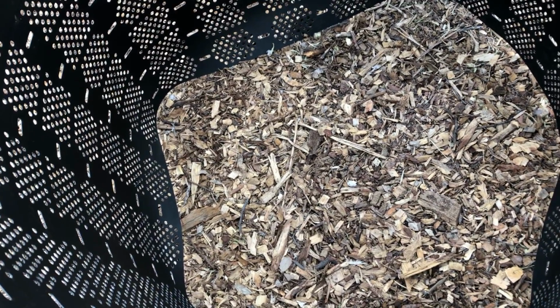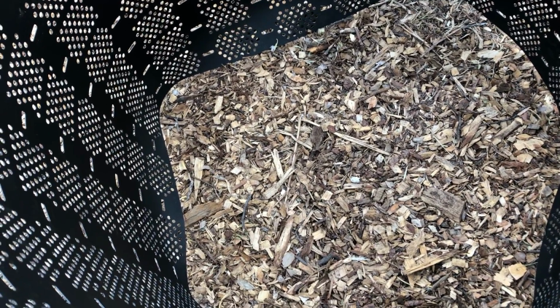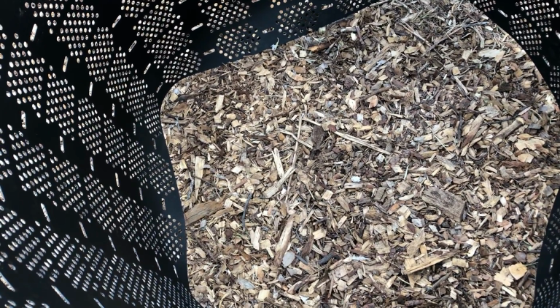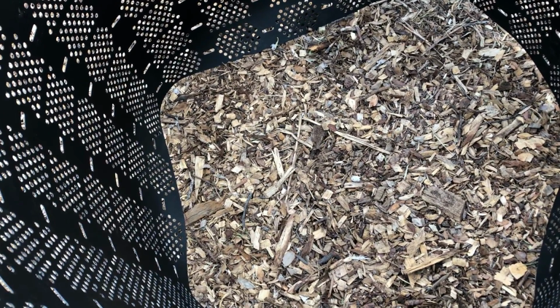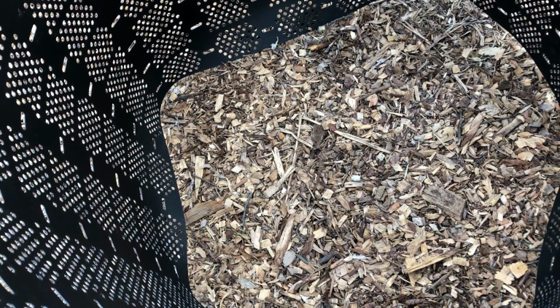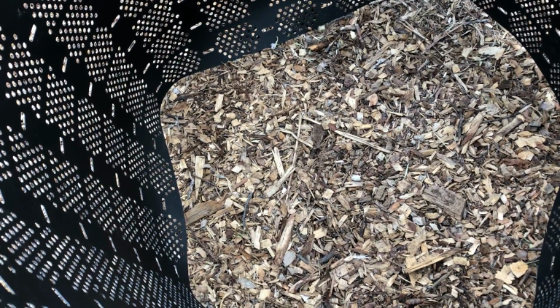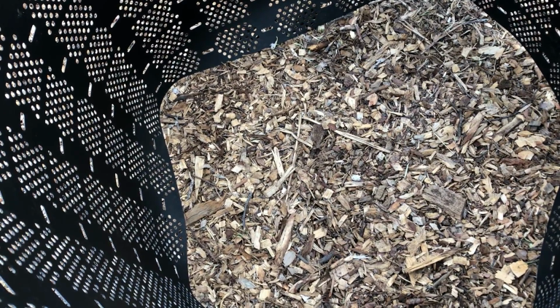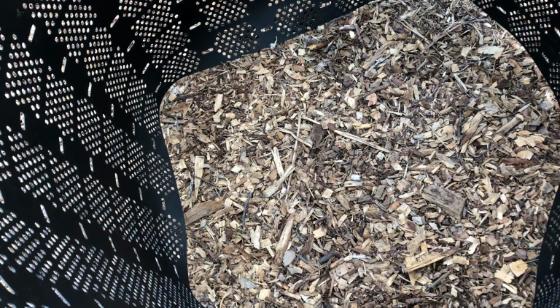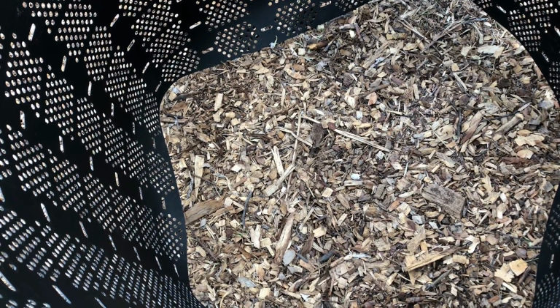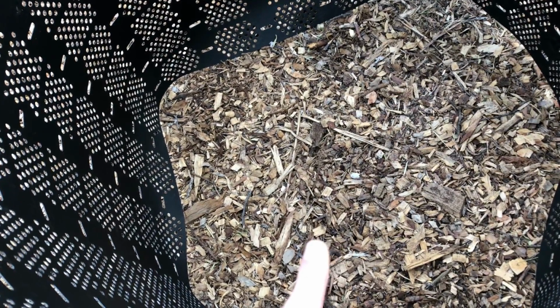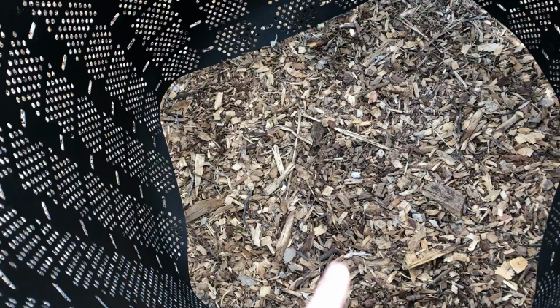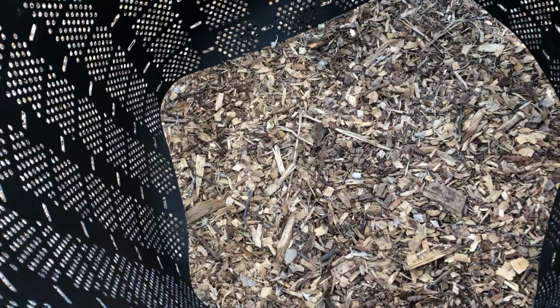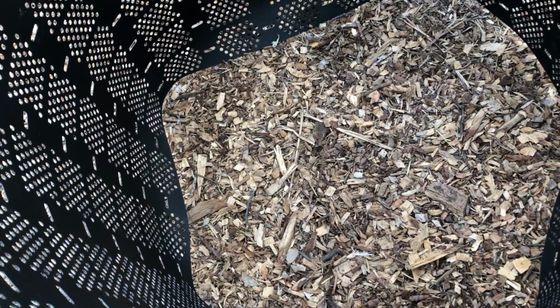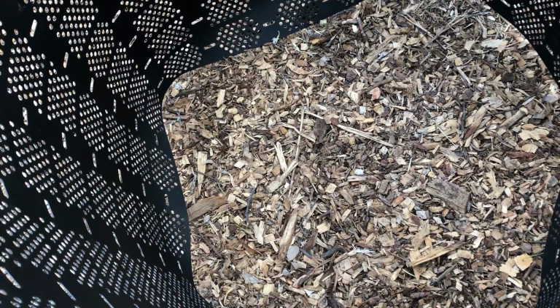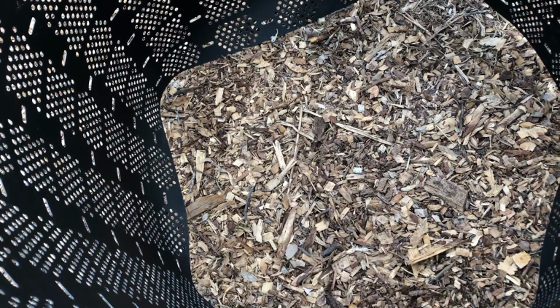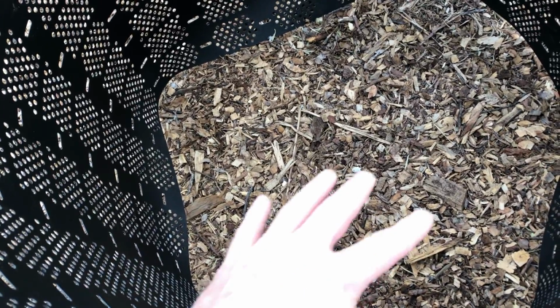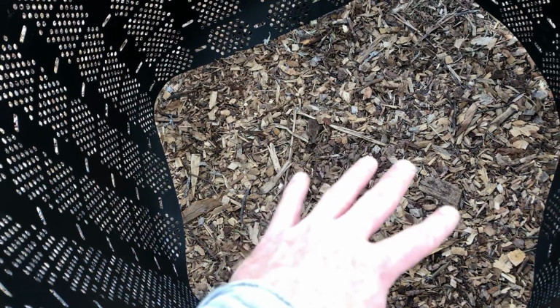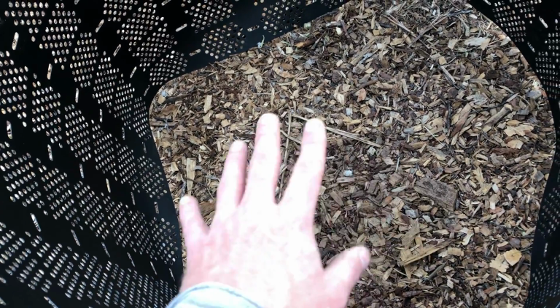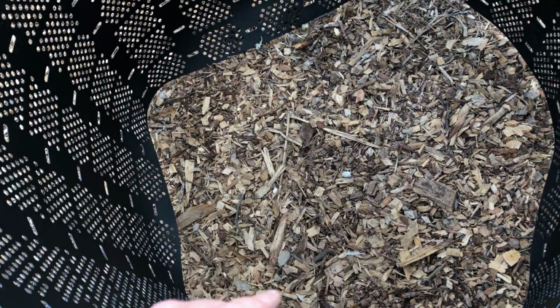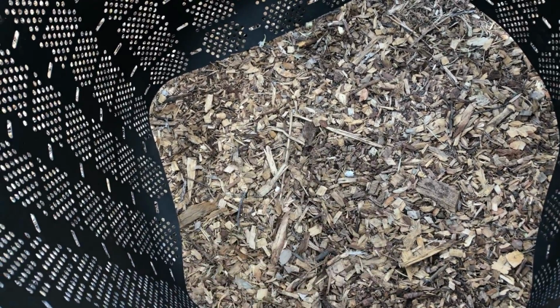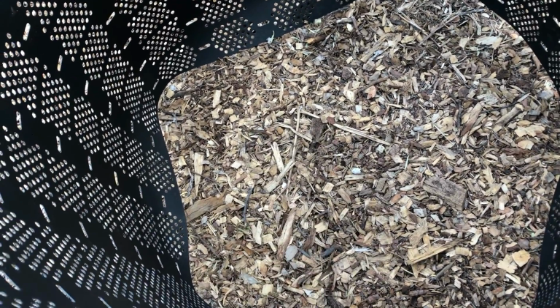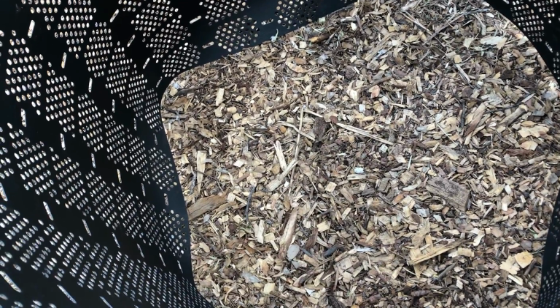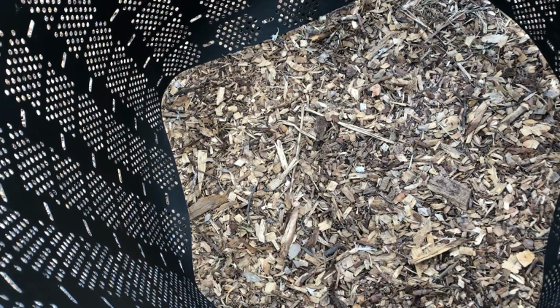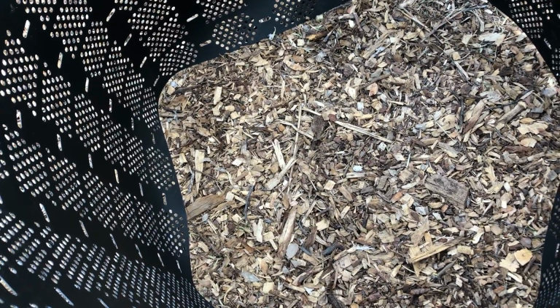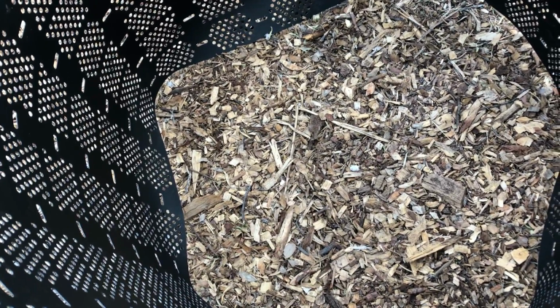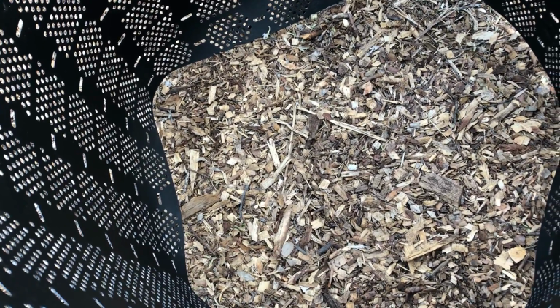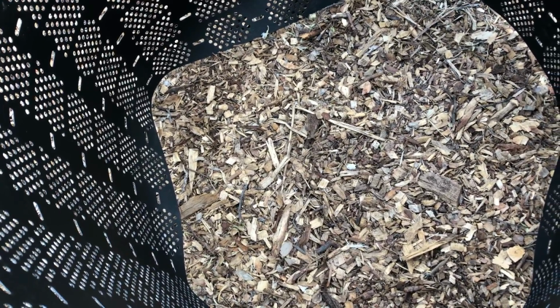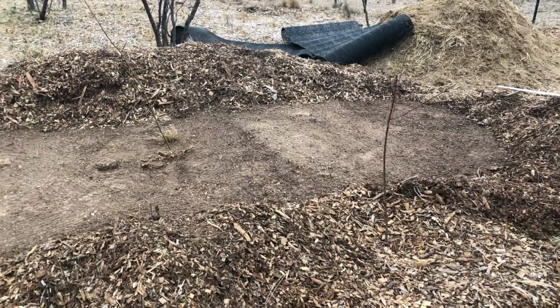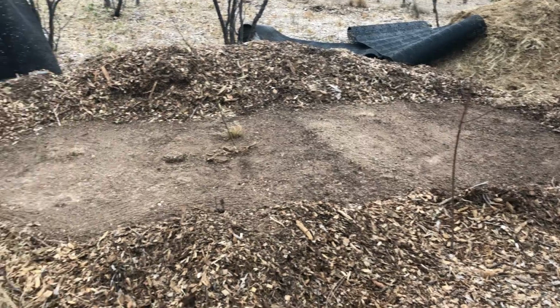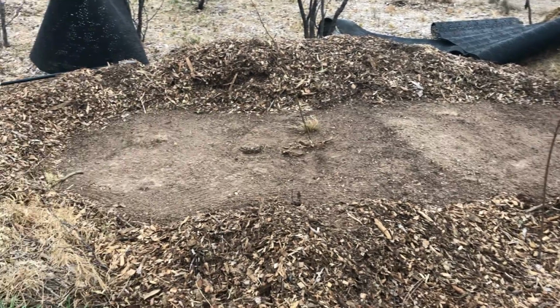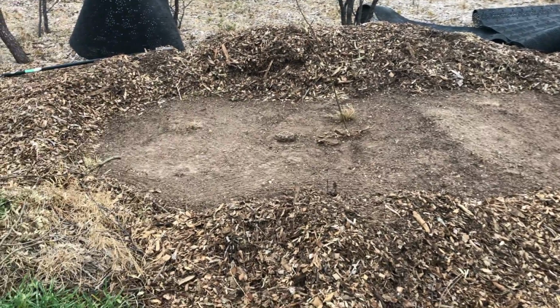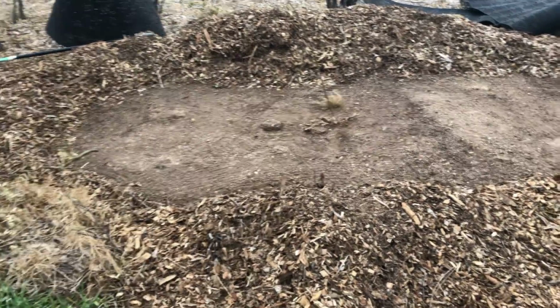I think that'll be easier when it comes time to turn this. I don't really want these big thick wood chips mixing in with the compost. I've got that all raked away.